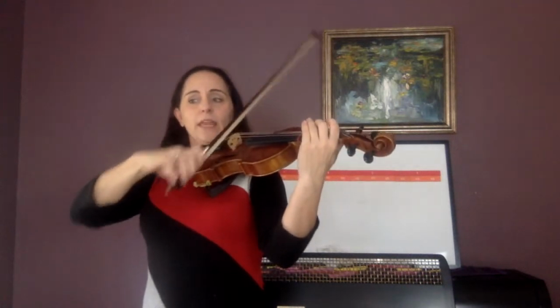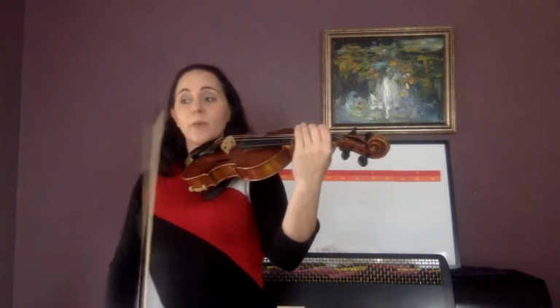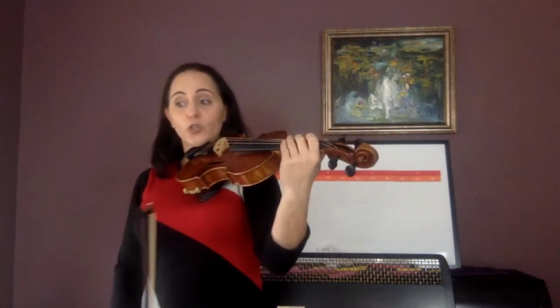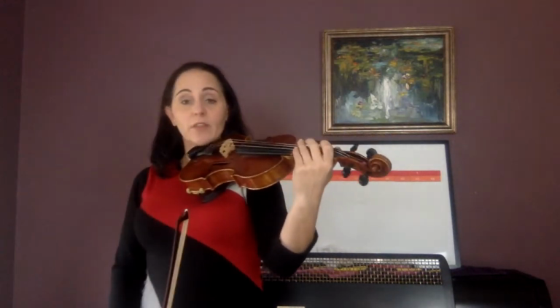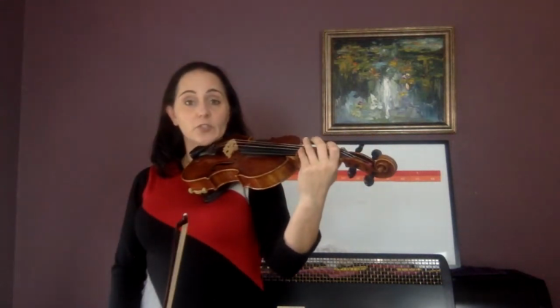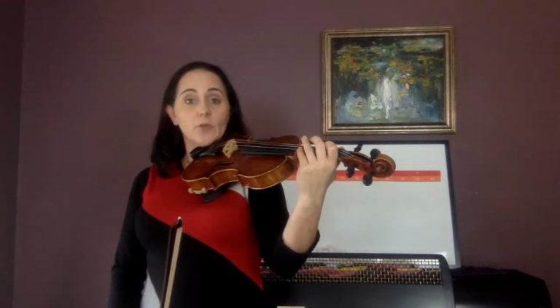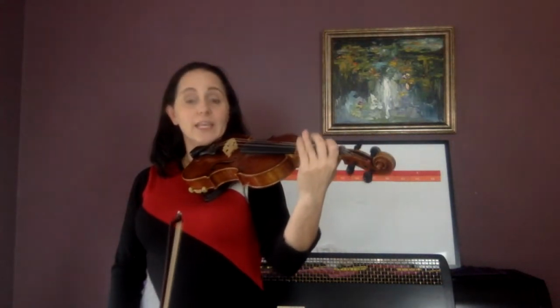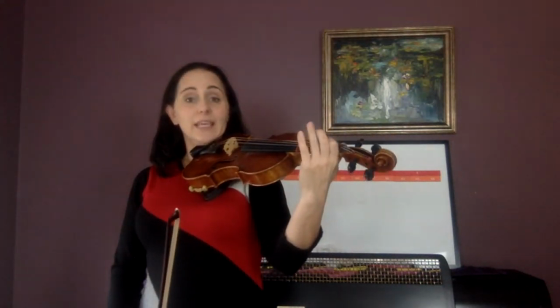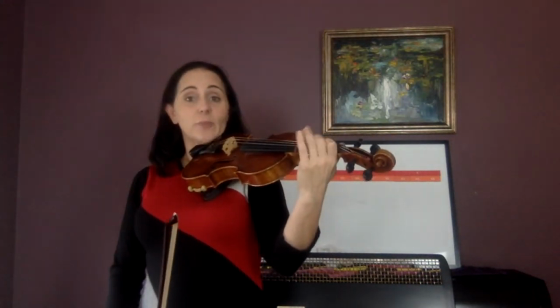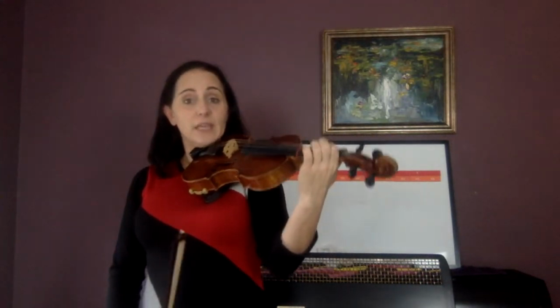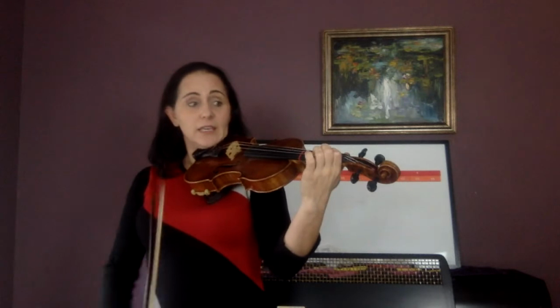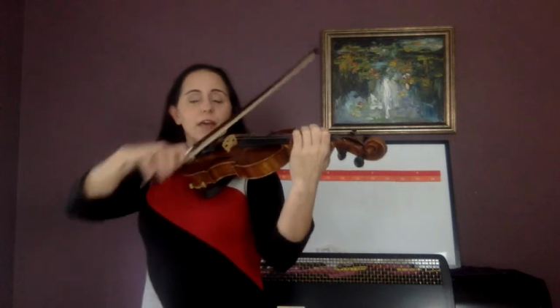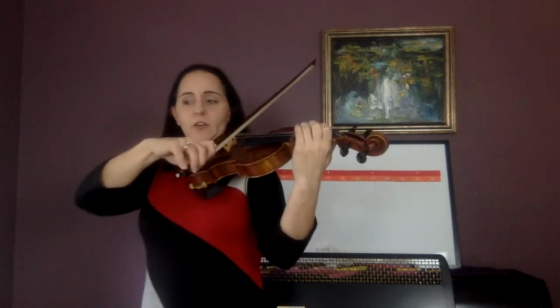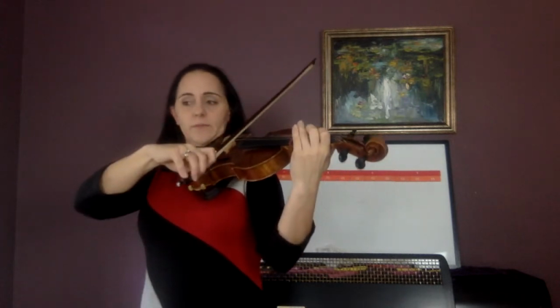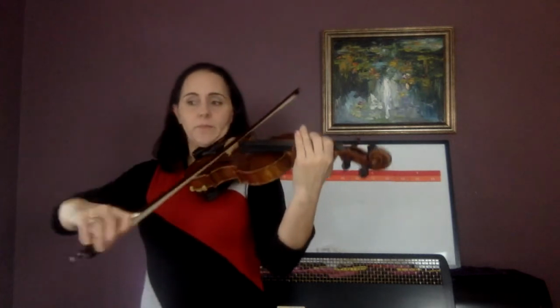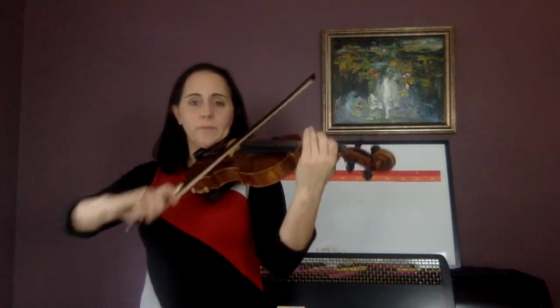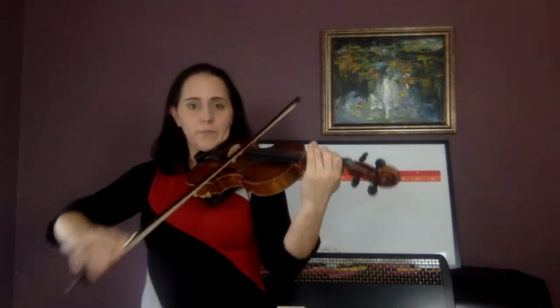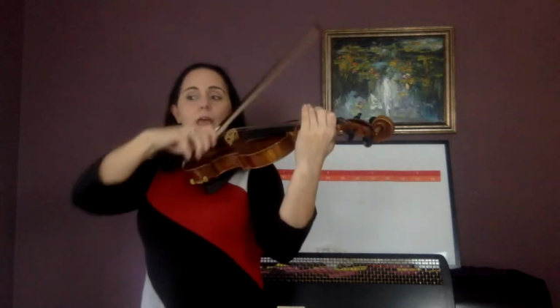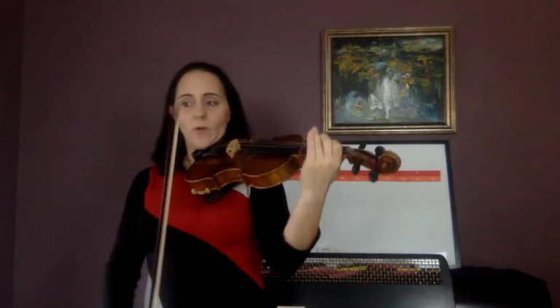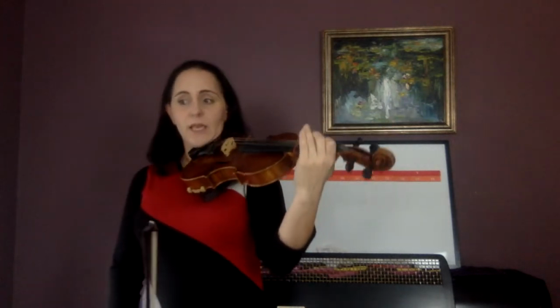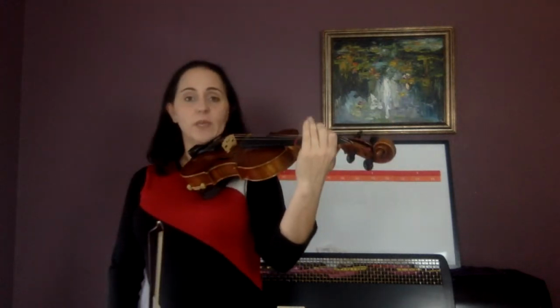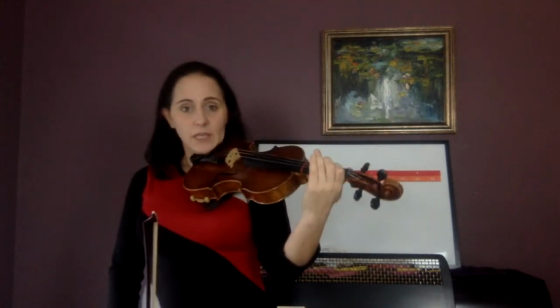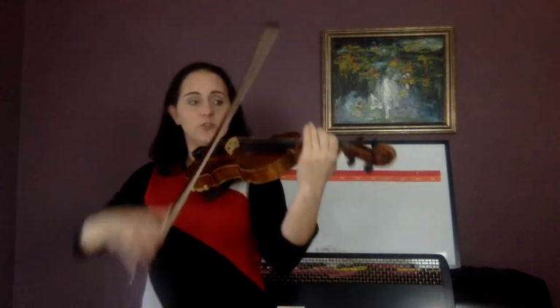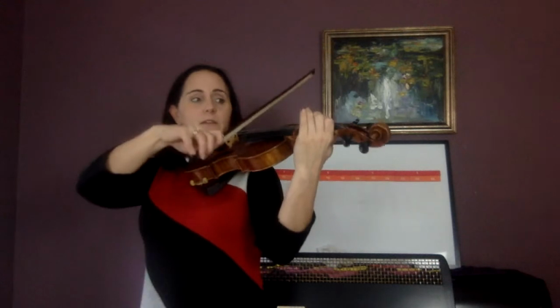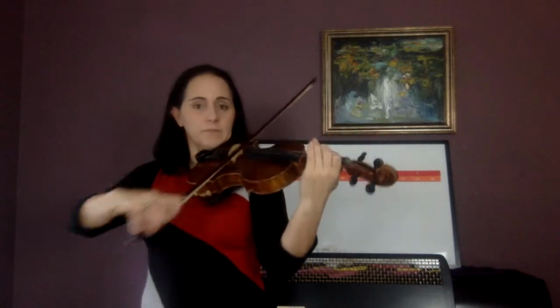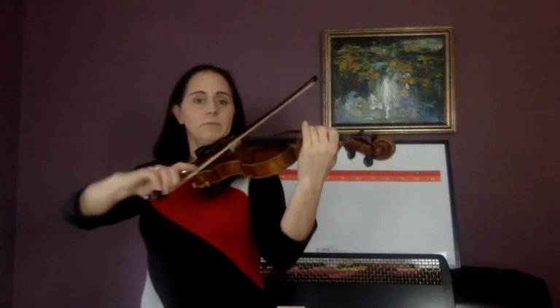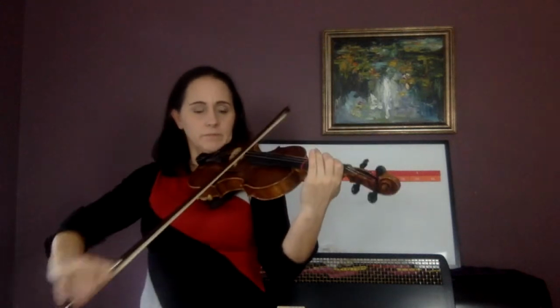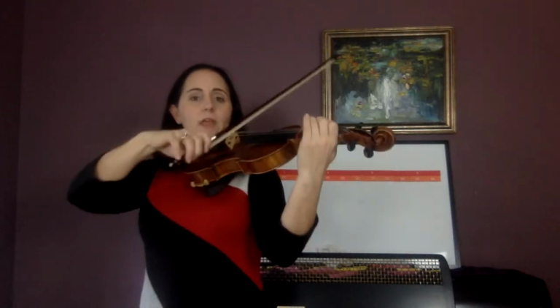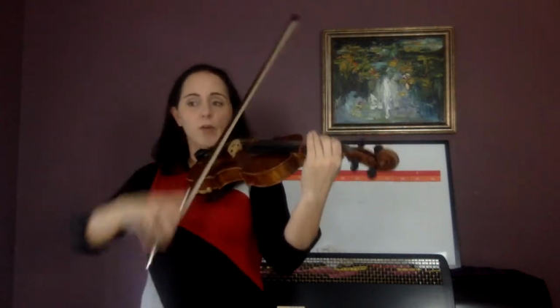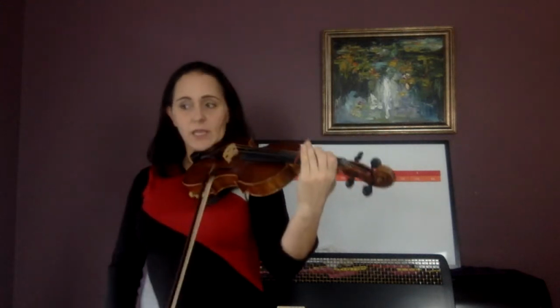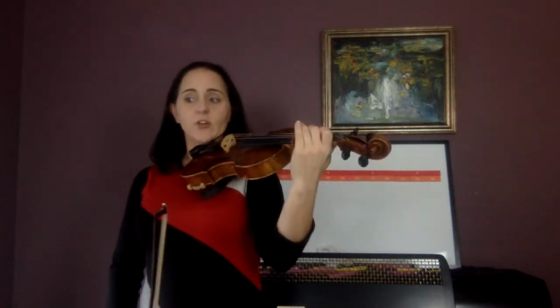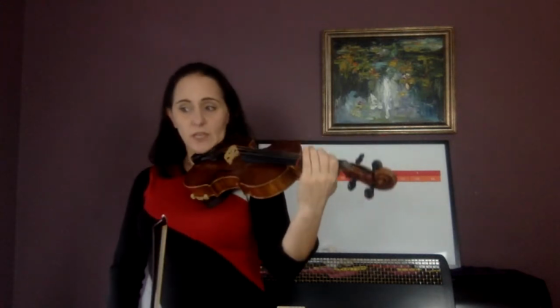Now go to measure two and play the first four notes: E, F sharp, E, E. Do that — echo me. And go: E, F sharp, E, E. Again. And go: E, F sharp, E, E.